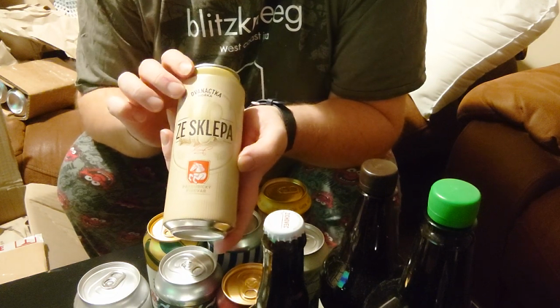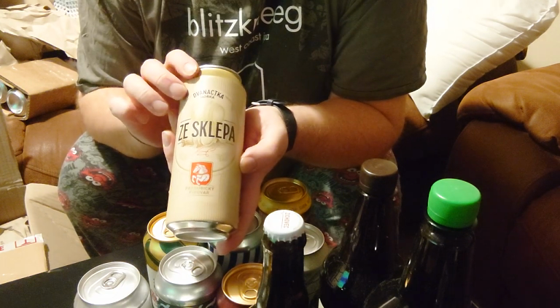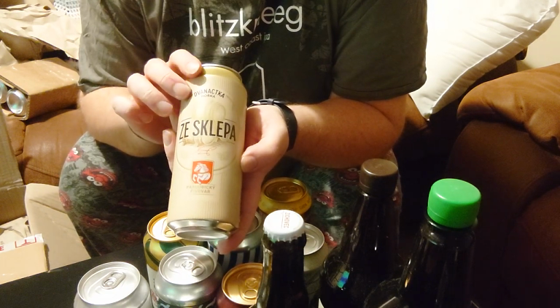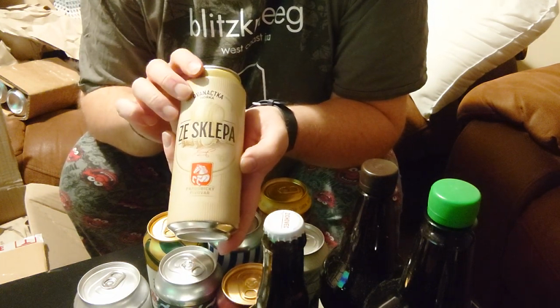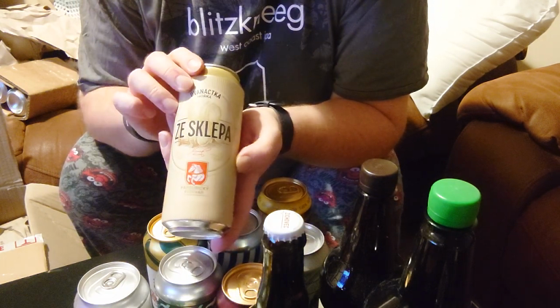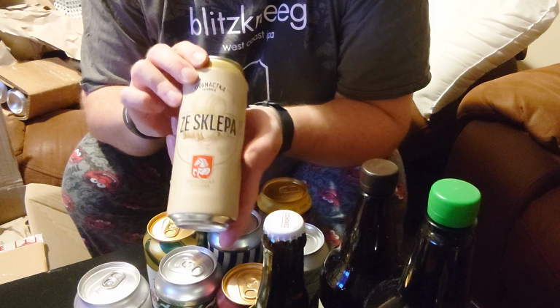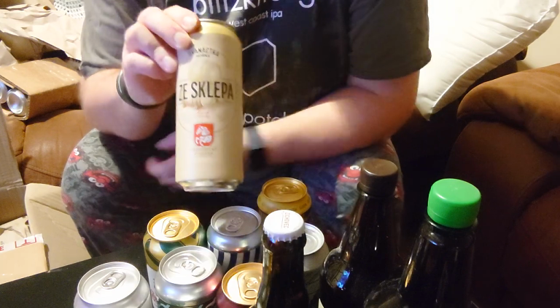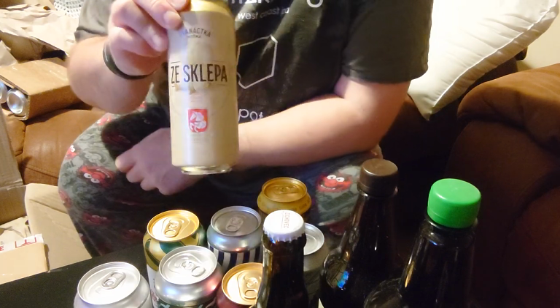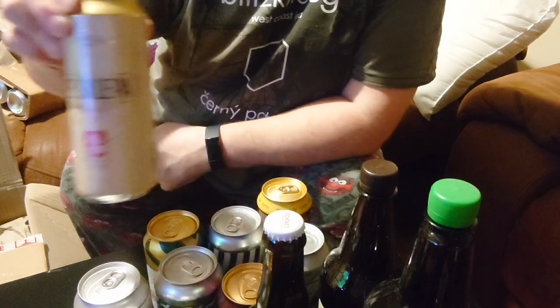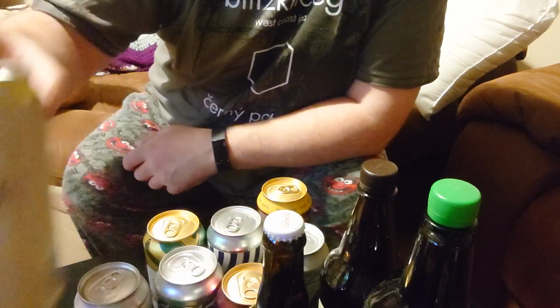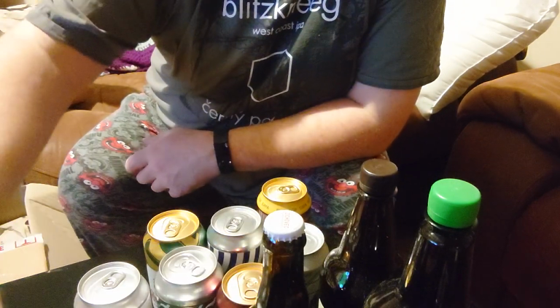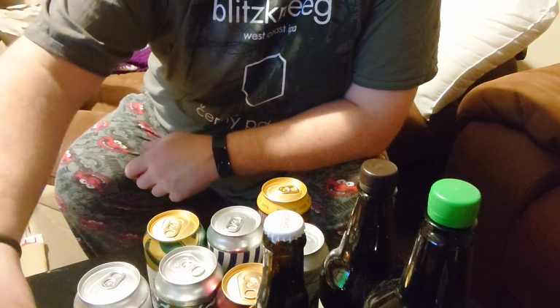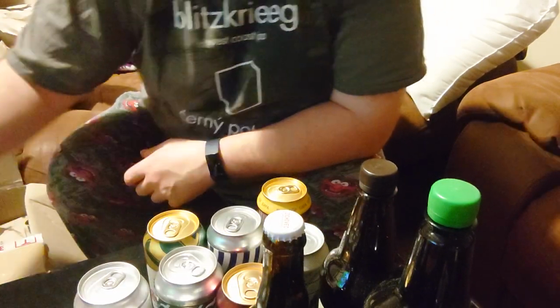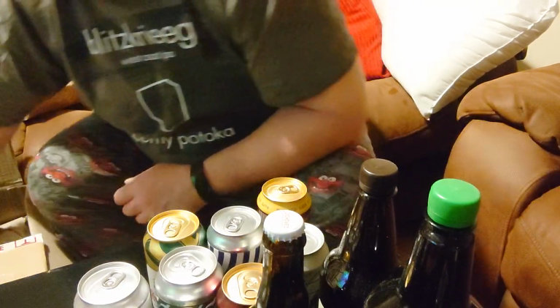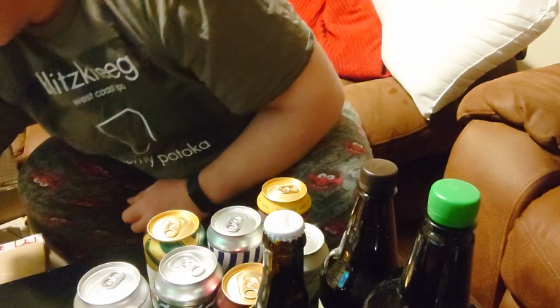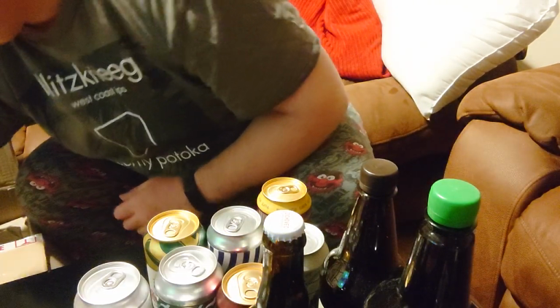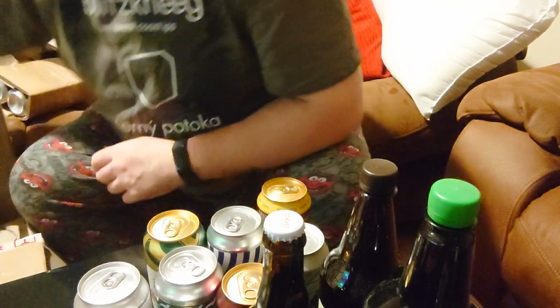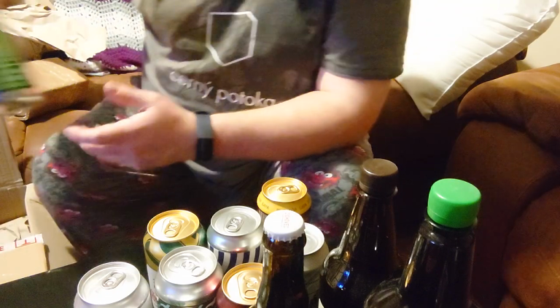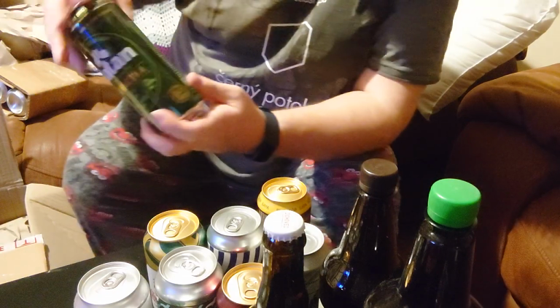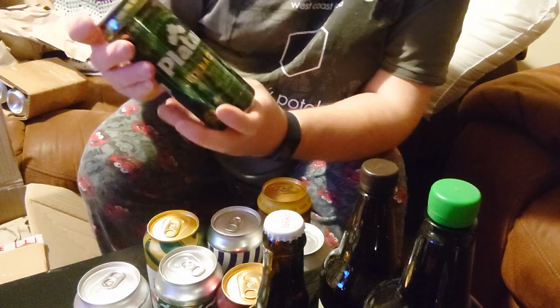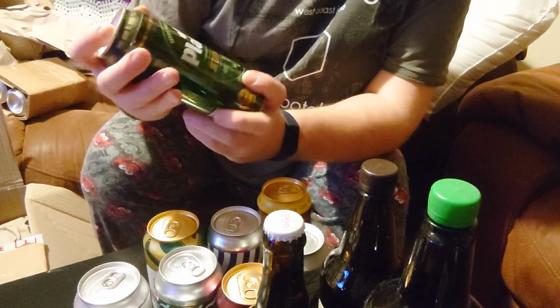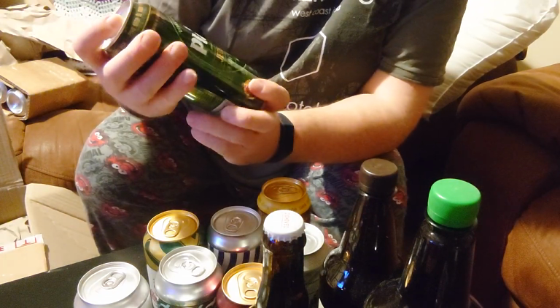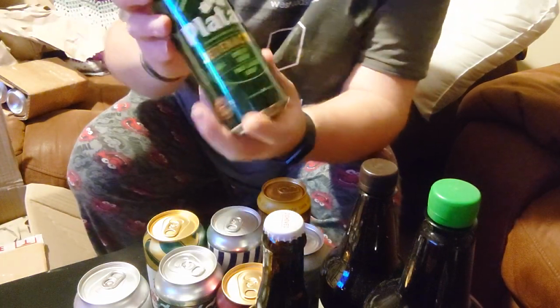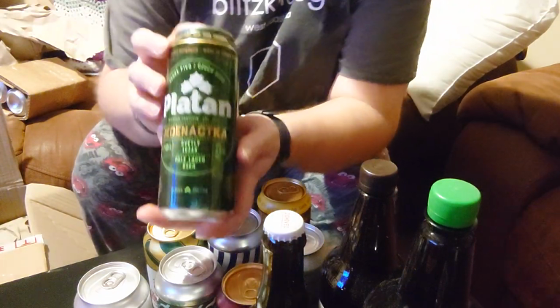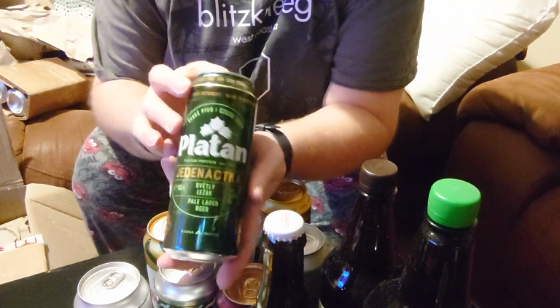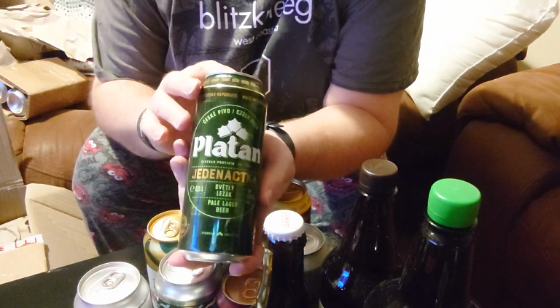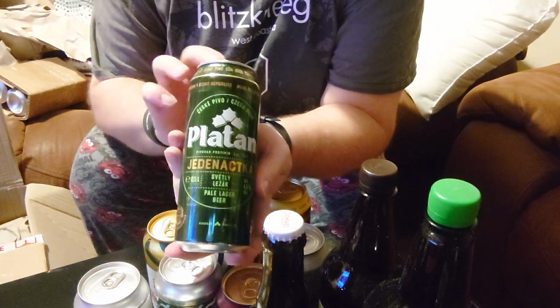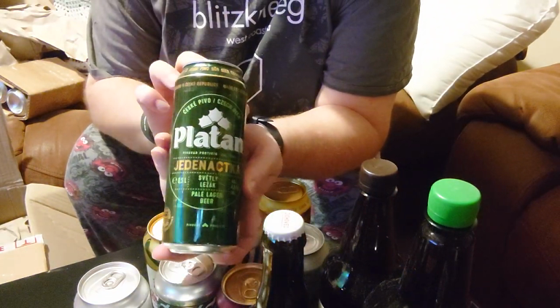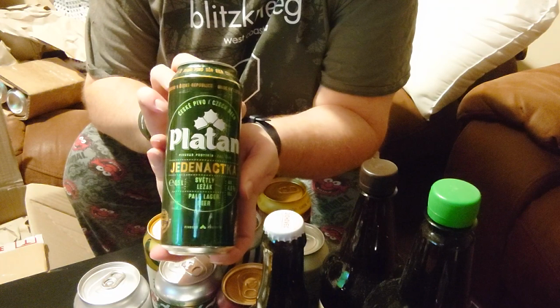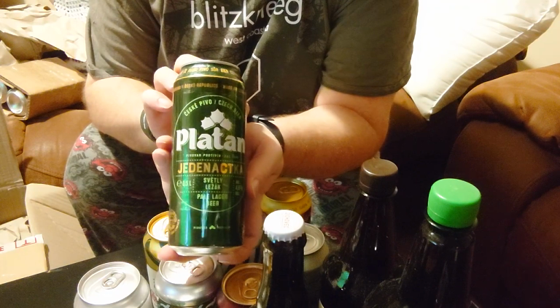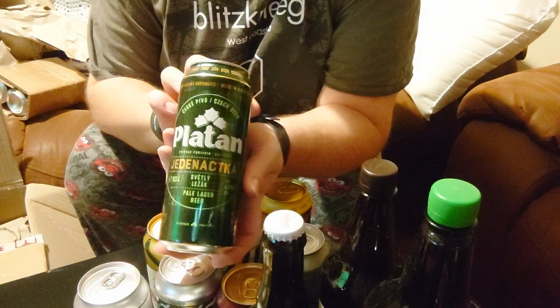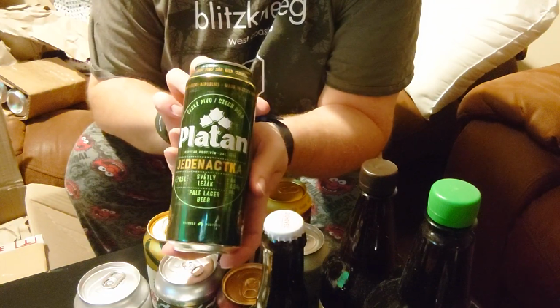It's a Sclepa — could be something to do with a cellar, but I'm not quite sure. Plata Yednatsko Horka — just a nice 11 degree light lager.